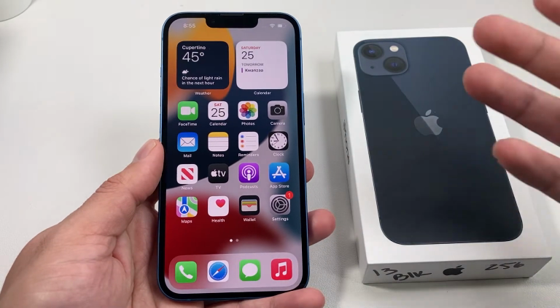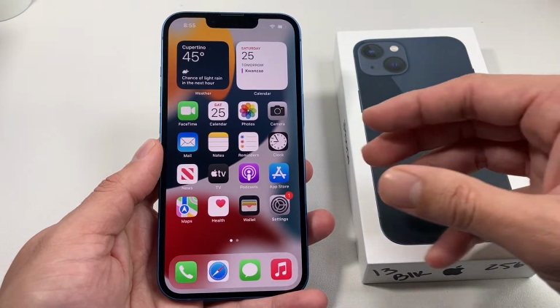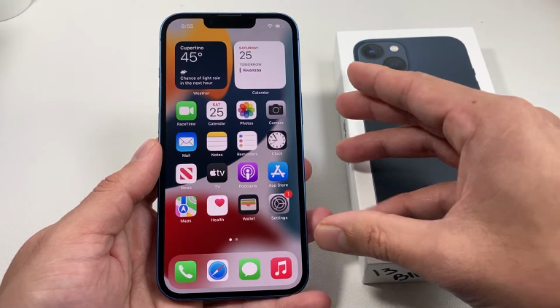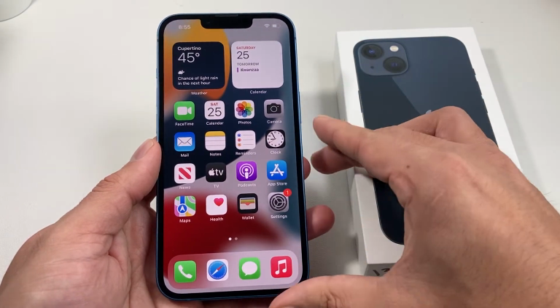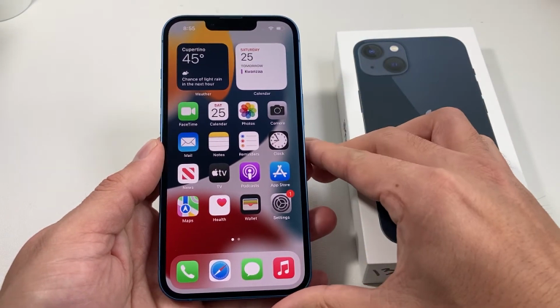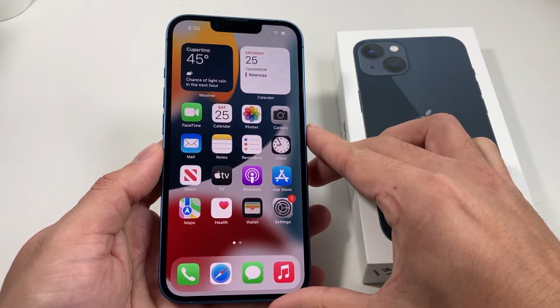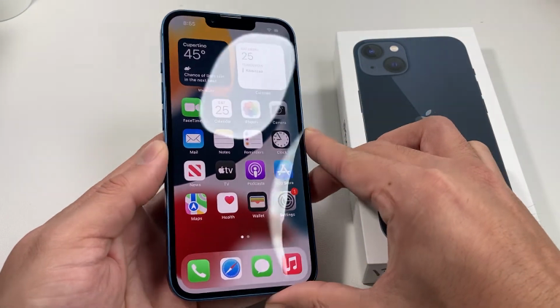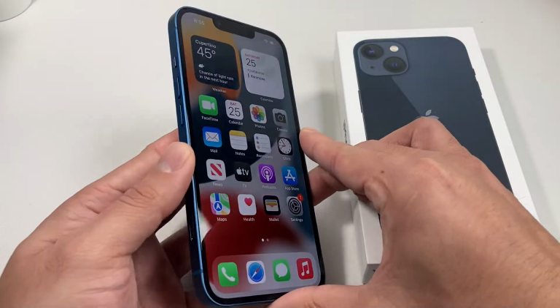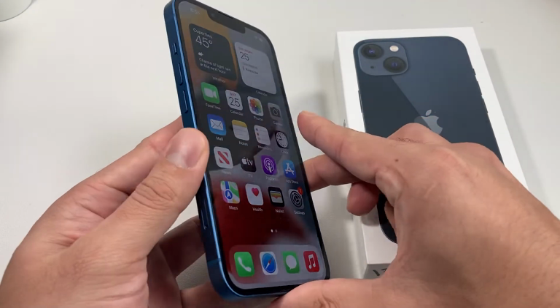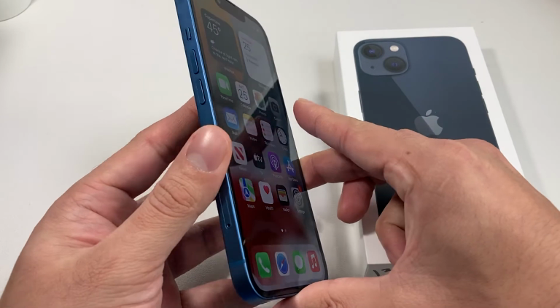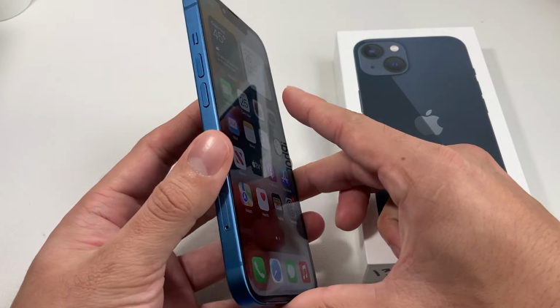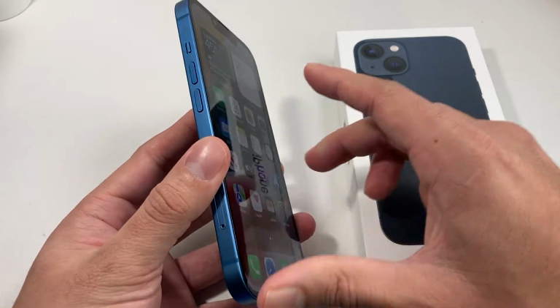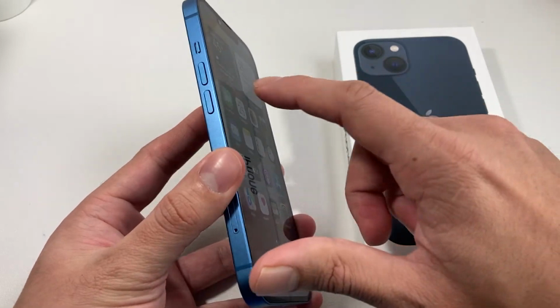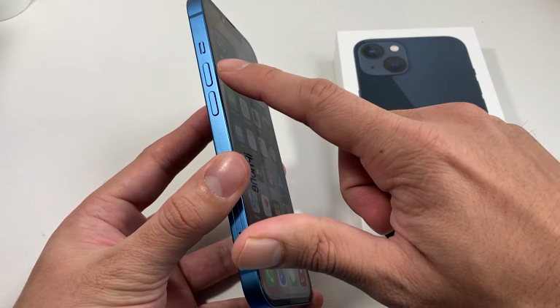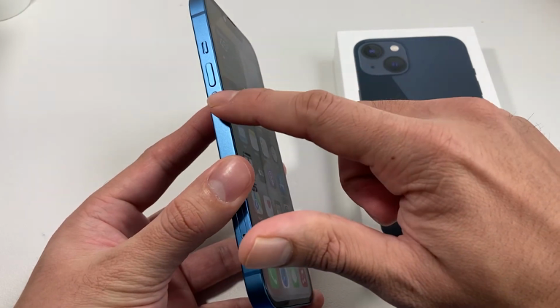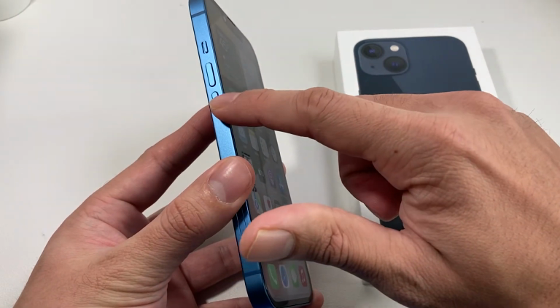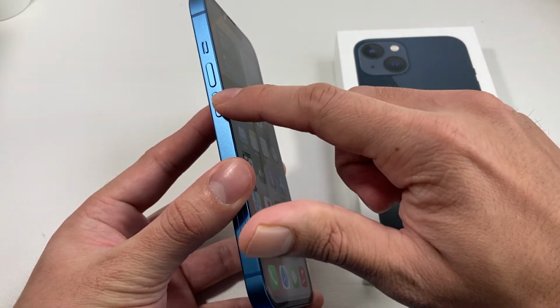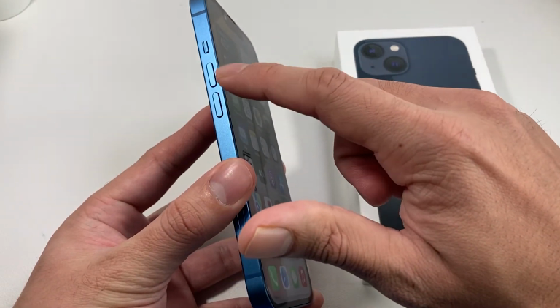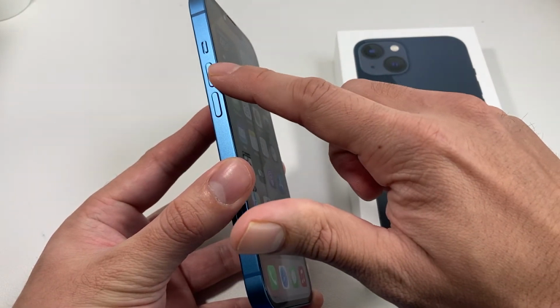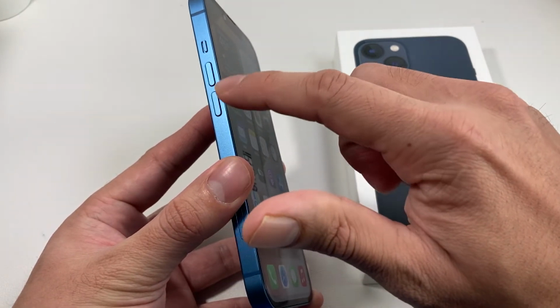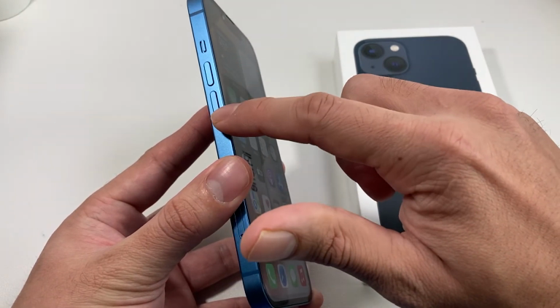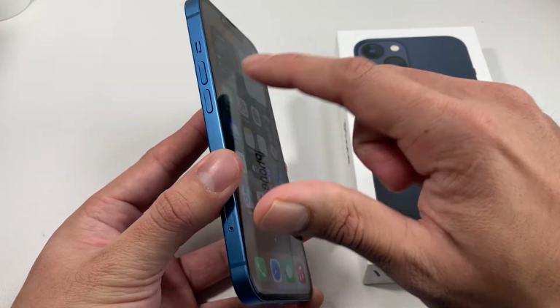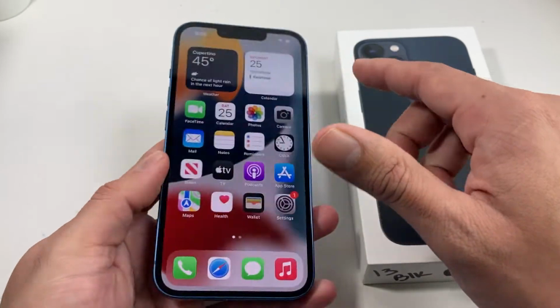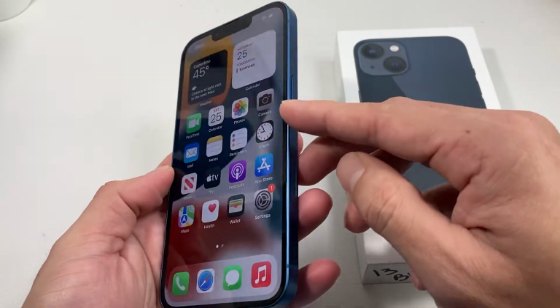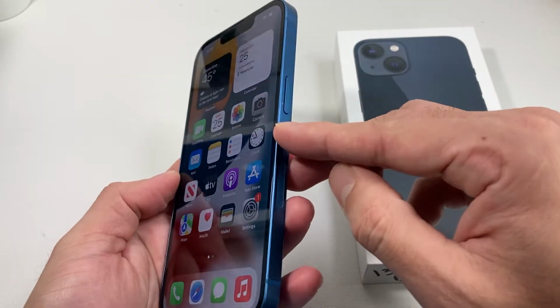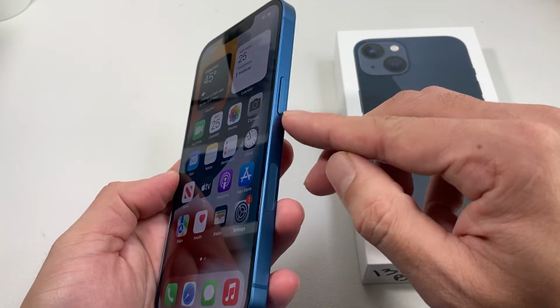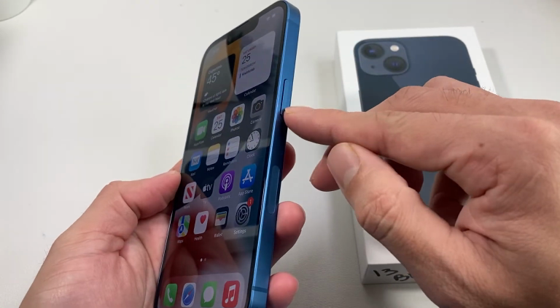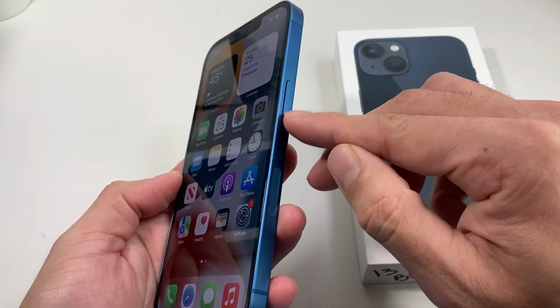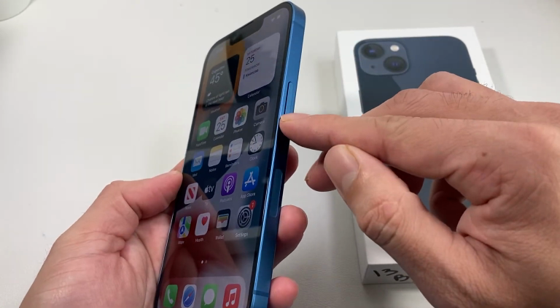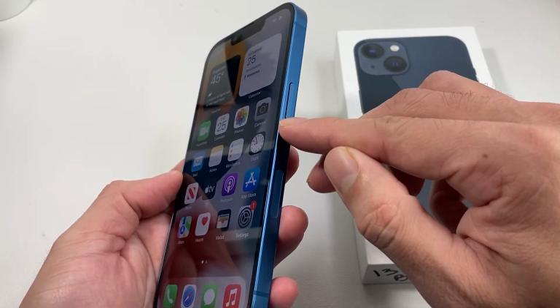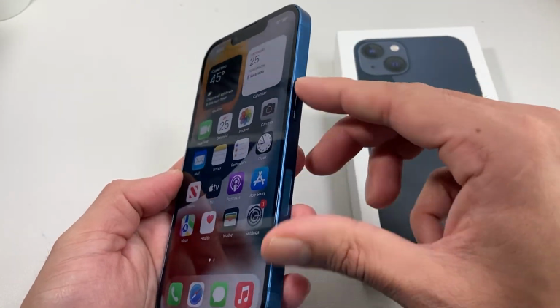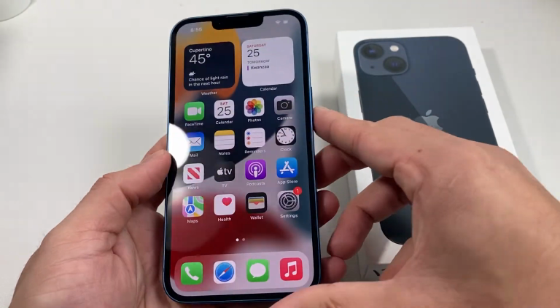So on the iPhone 13, it's really straightforward. You're going to use three different buttons: the volume up and volume down buttons on the side, and then on this side, this big button known as the side button.